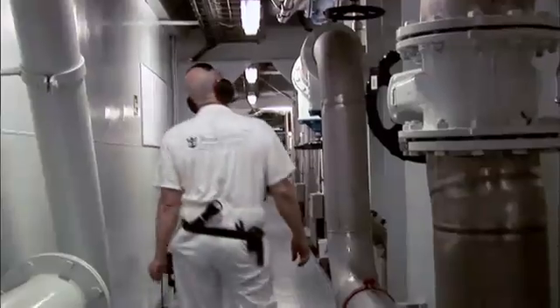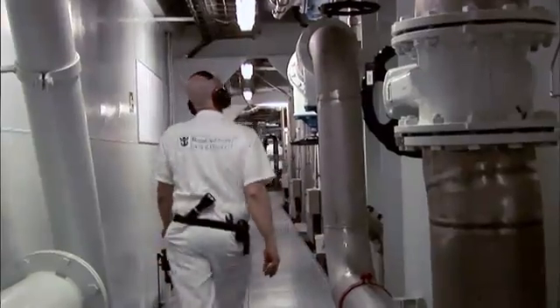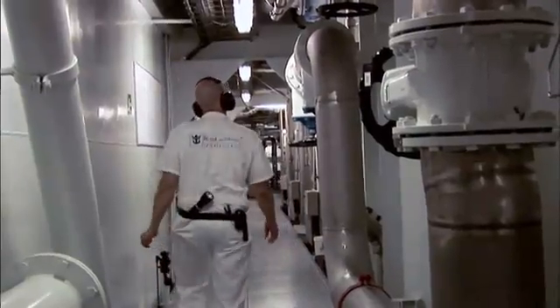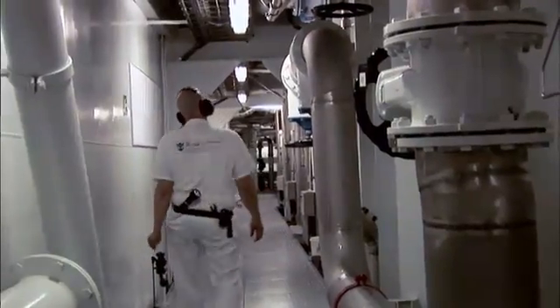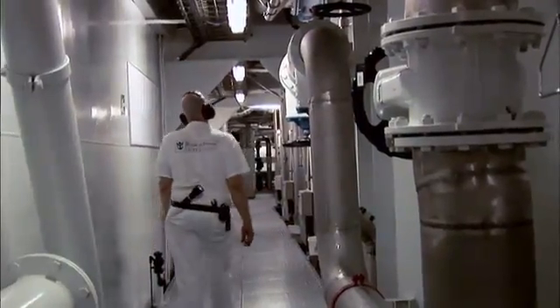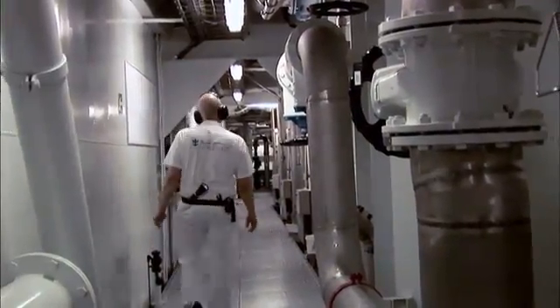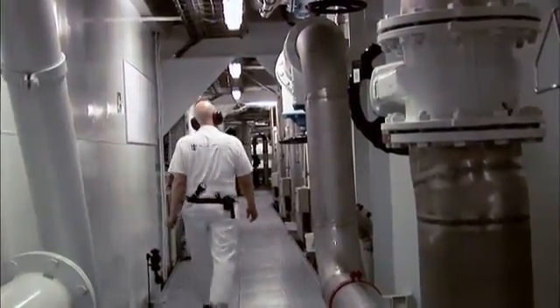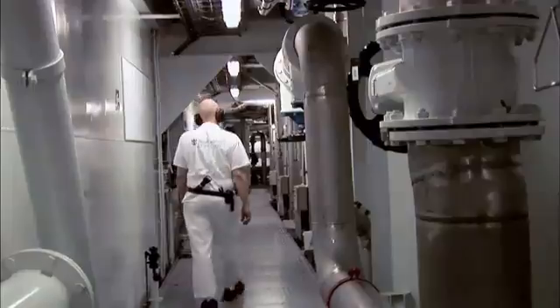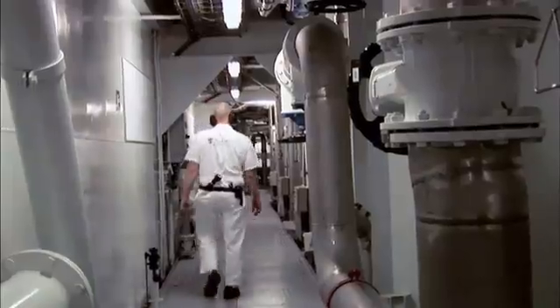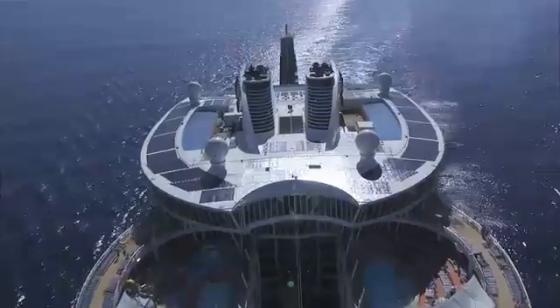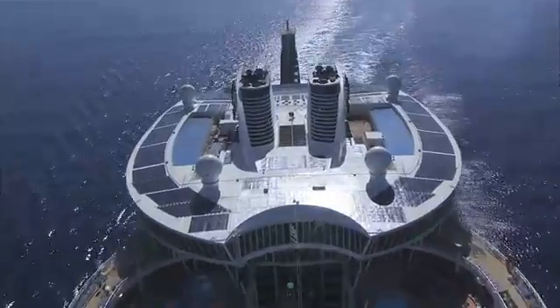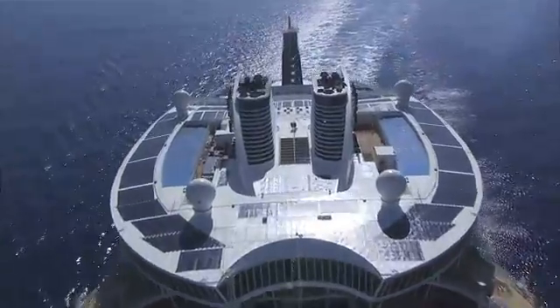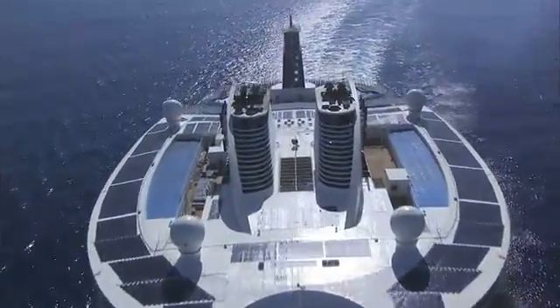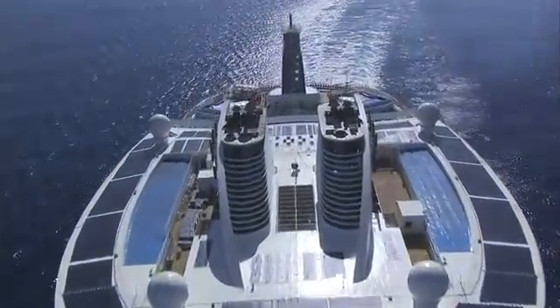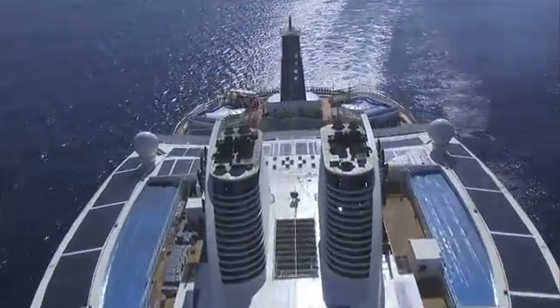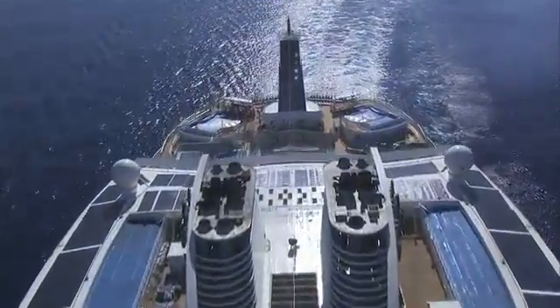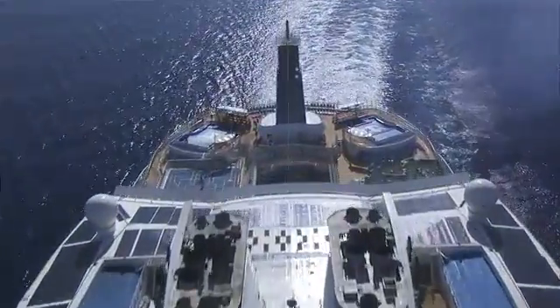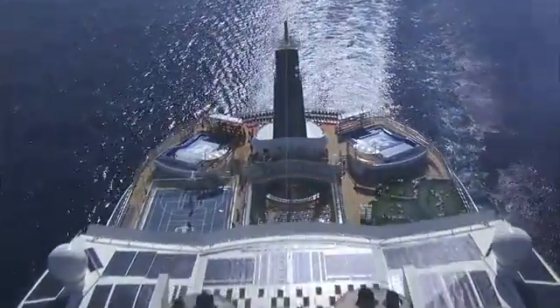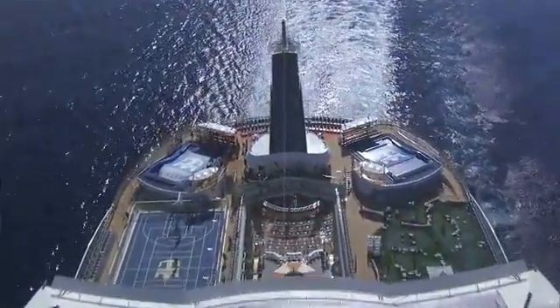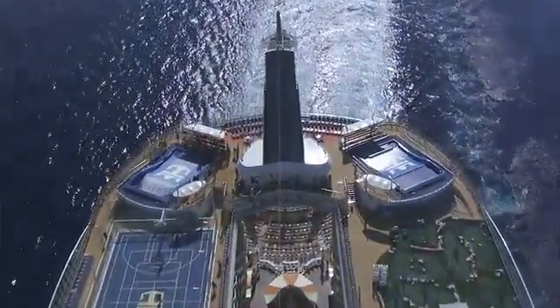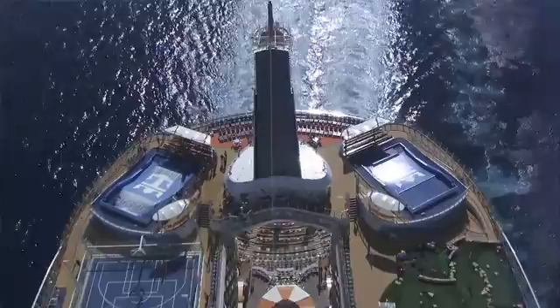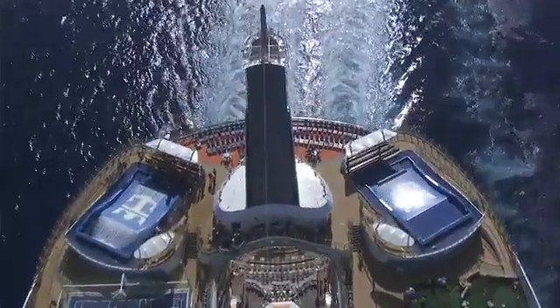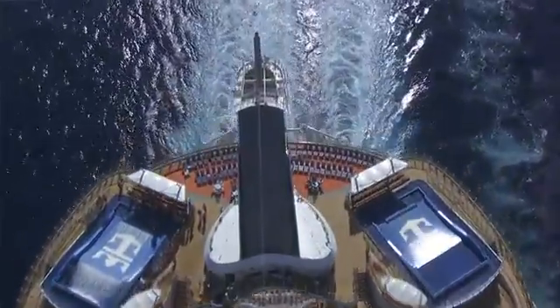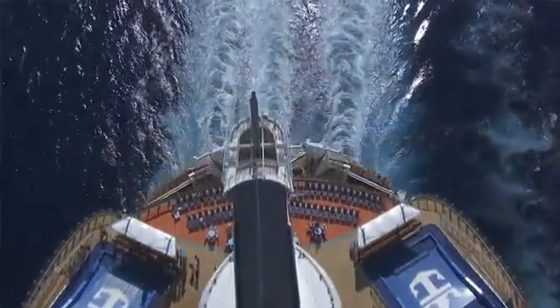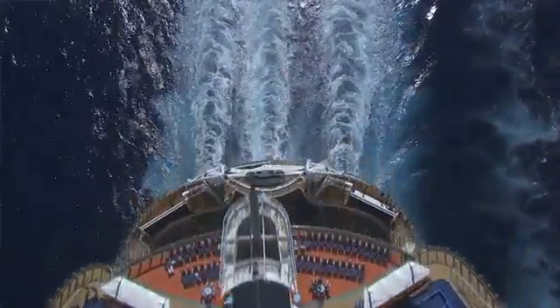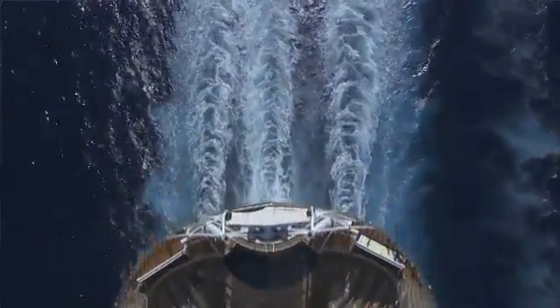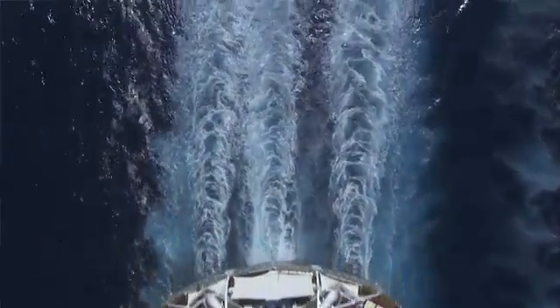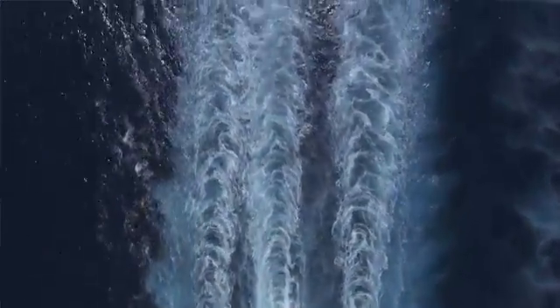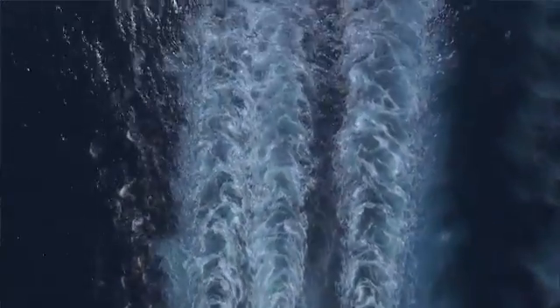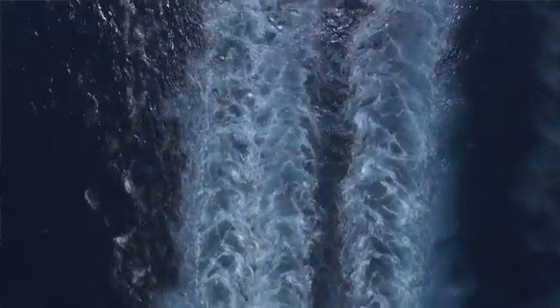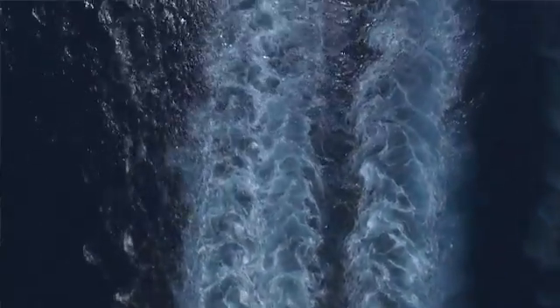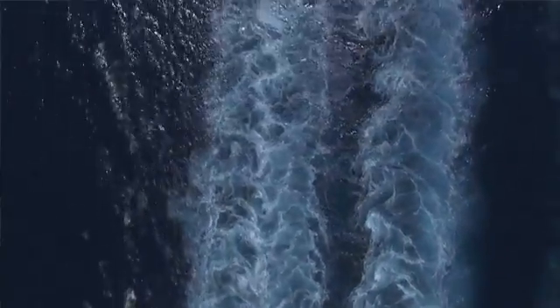Having three big engines and three smaller ones helps us find the right percentage of load. These engines are designed to run at around 82%, which is the most fuel-efficient load for these engines.